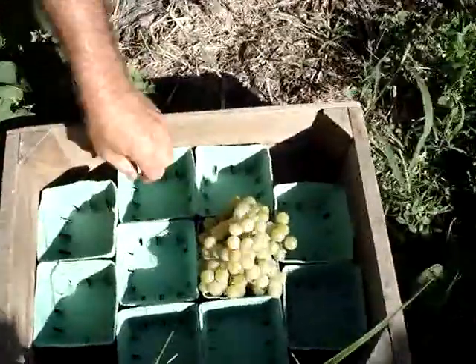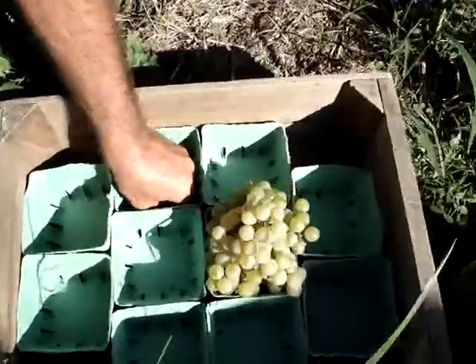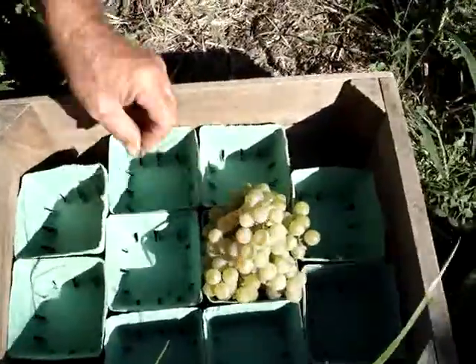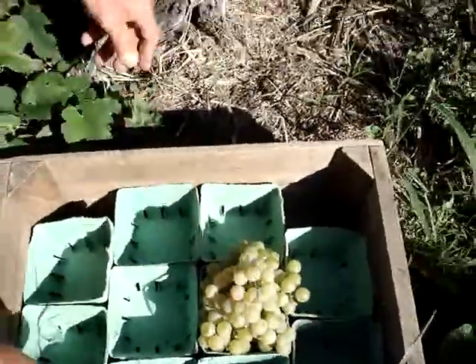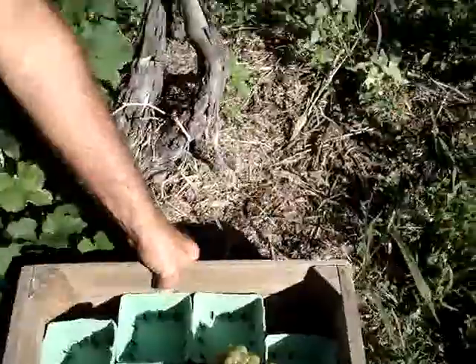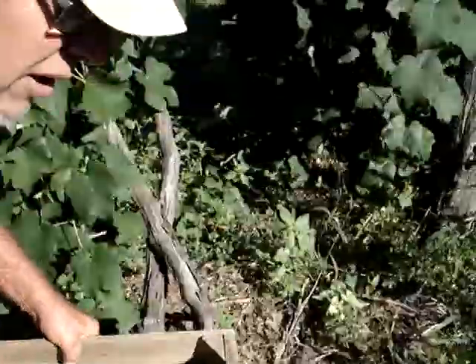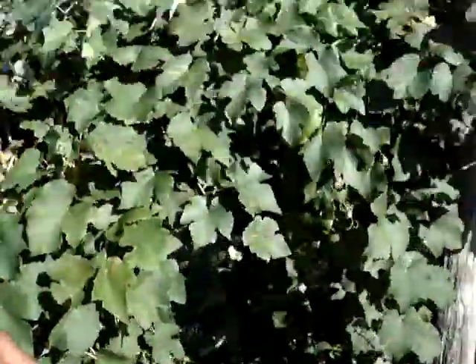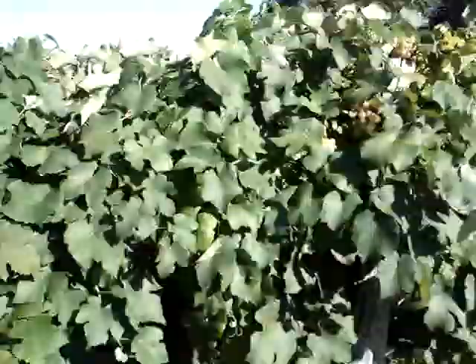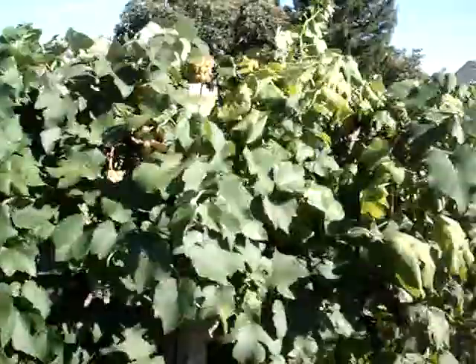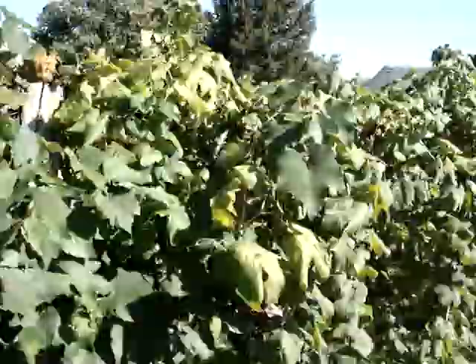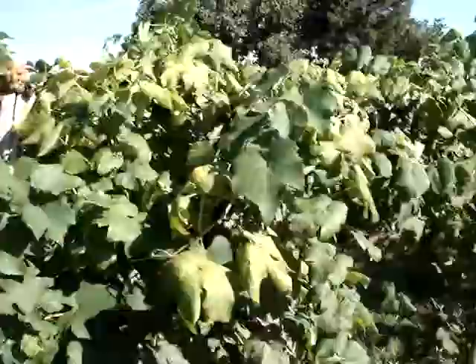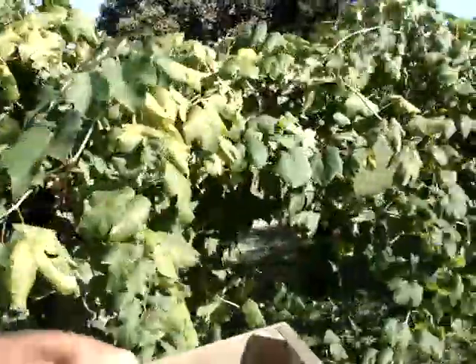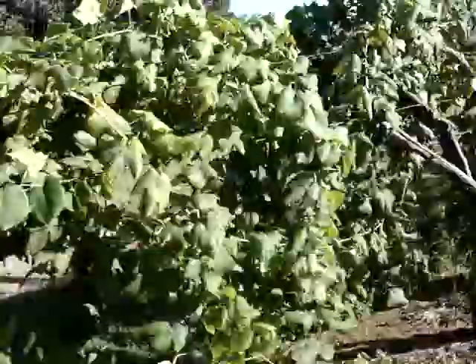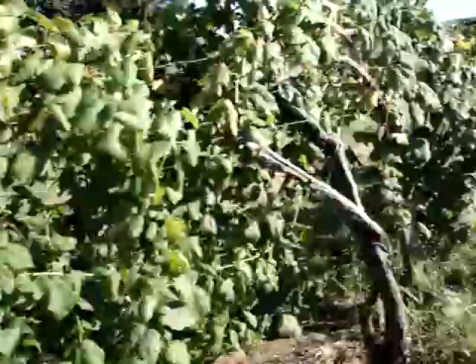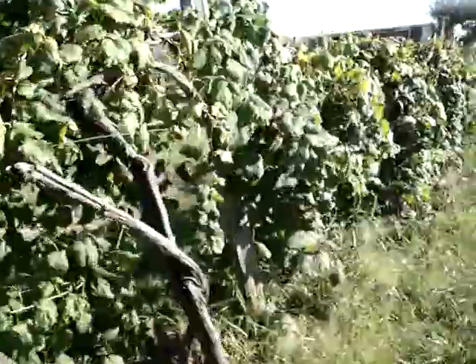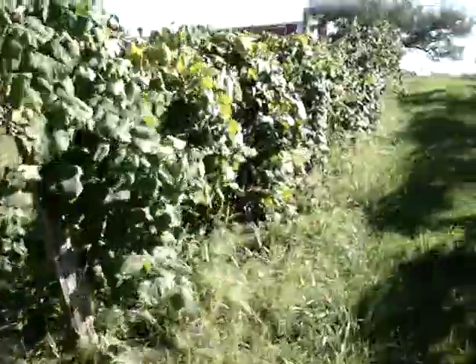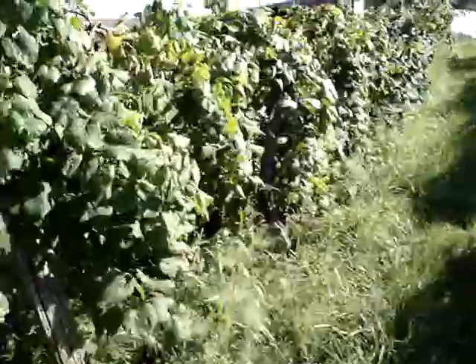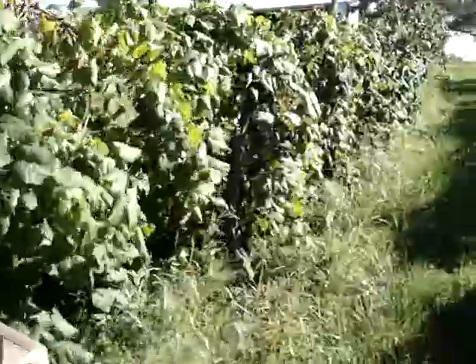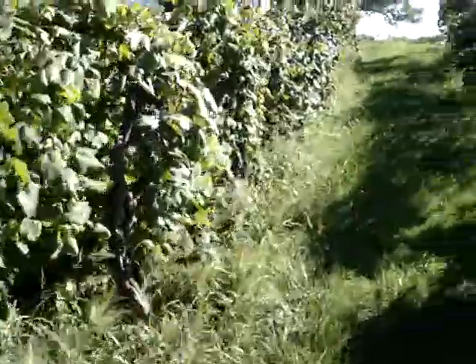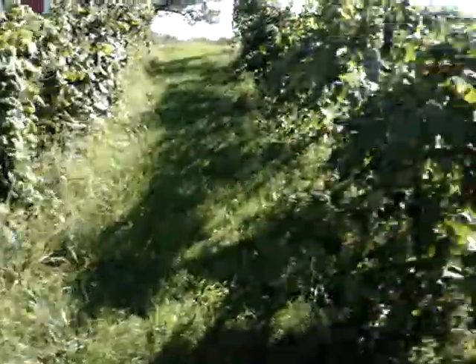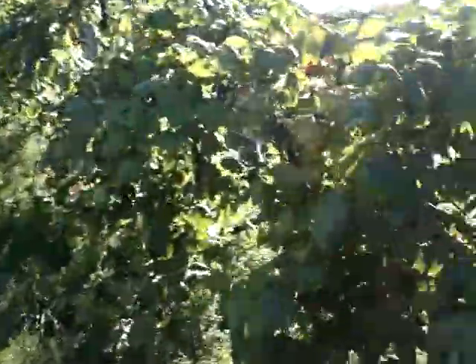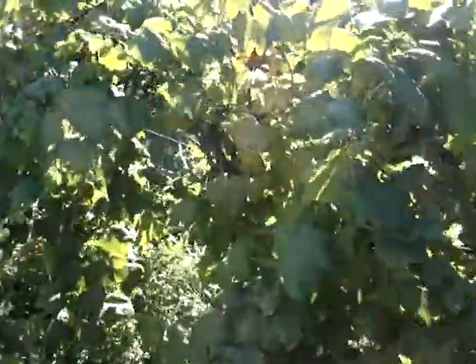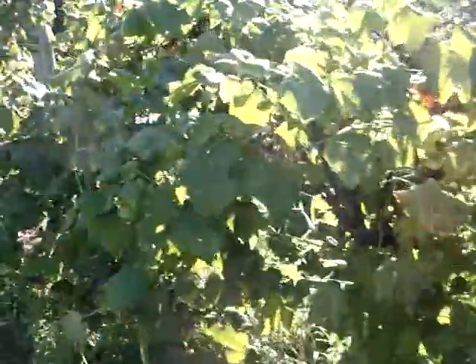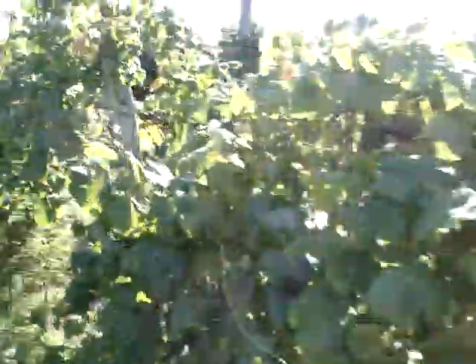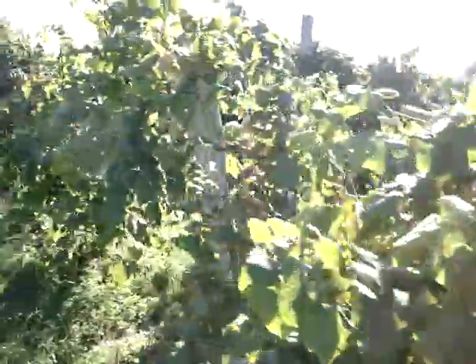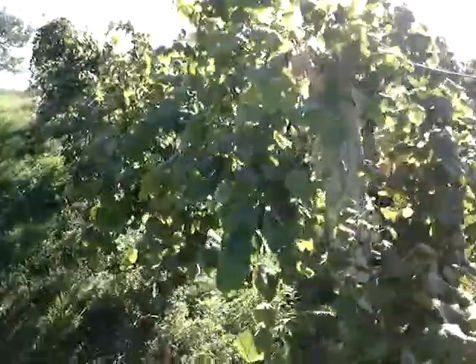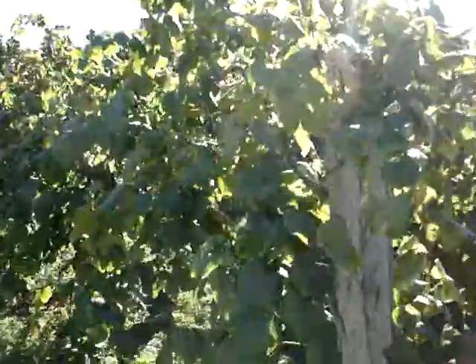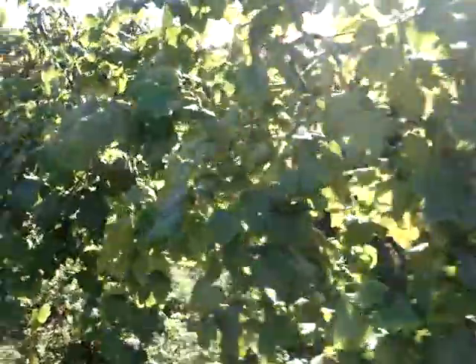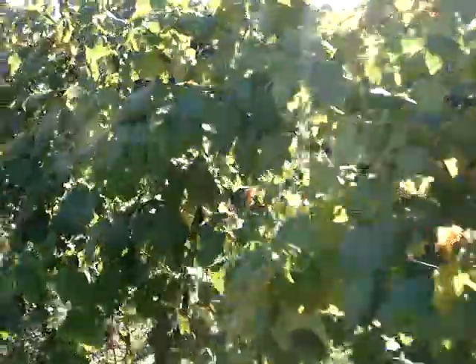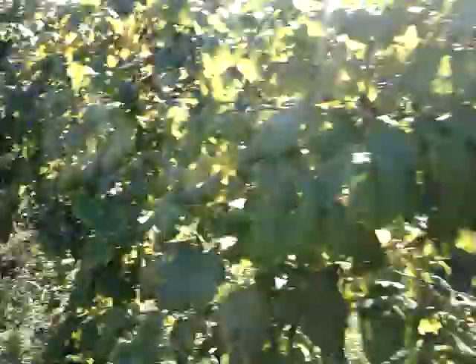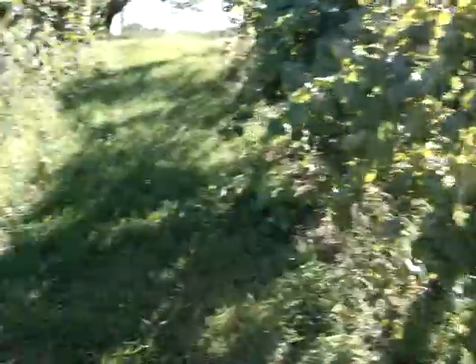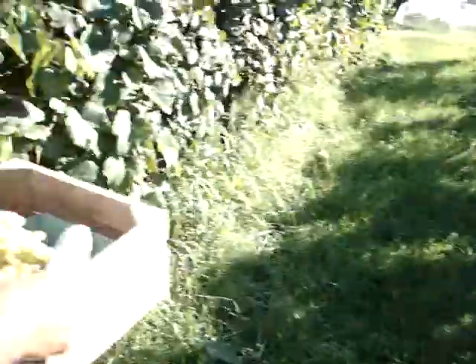Now we do have some that are seedless. Let's walk up the line here. Most of the seedless have been picked in here. This is part of the pick-your-own. Mostly we picked the seedless earlier because they were ripe before the pick-your-own.